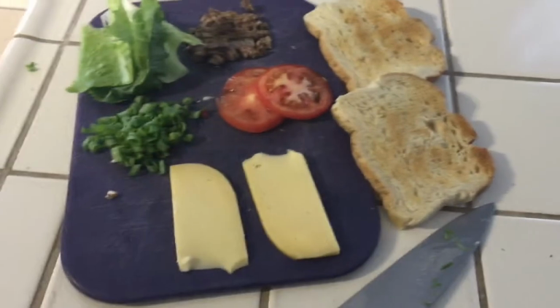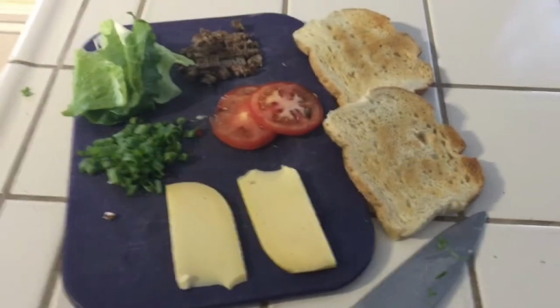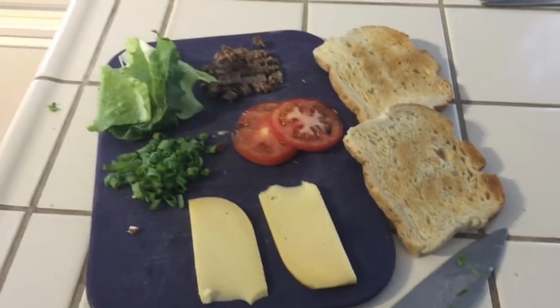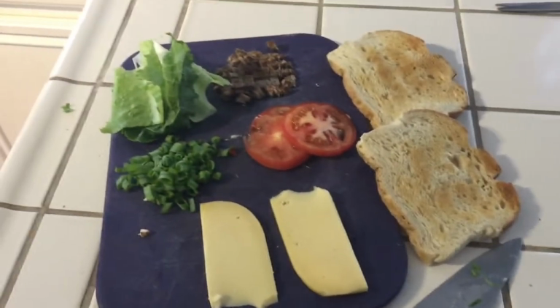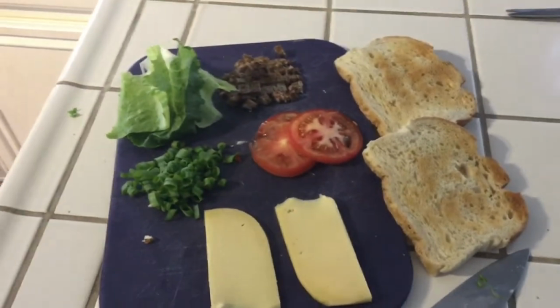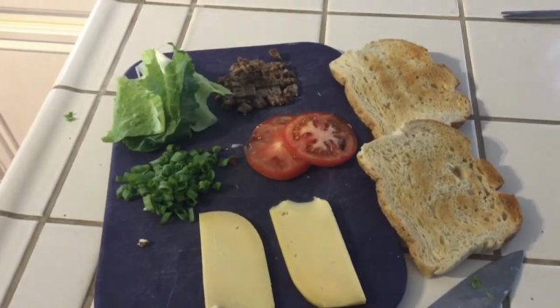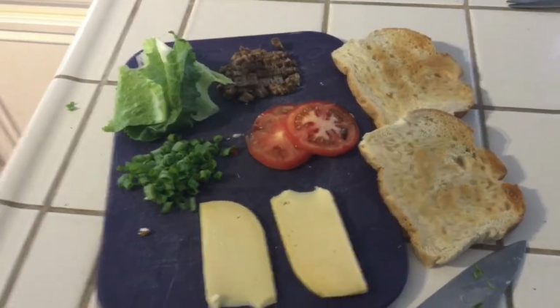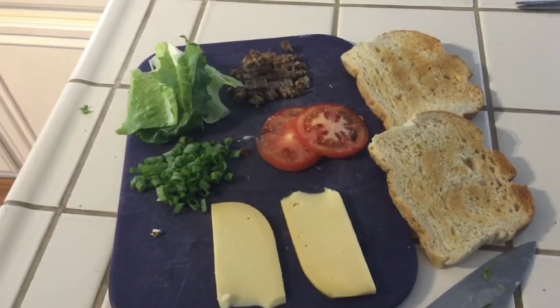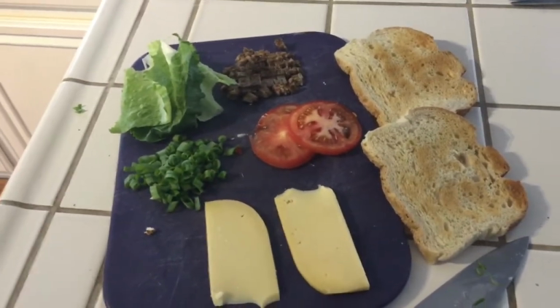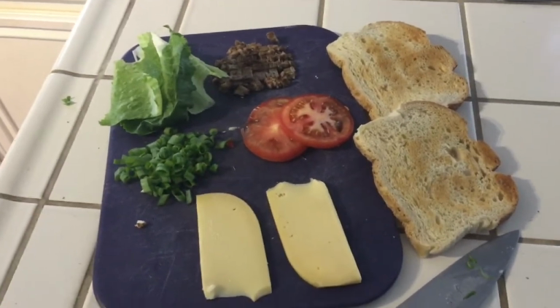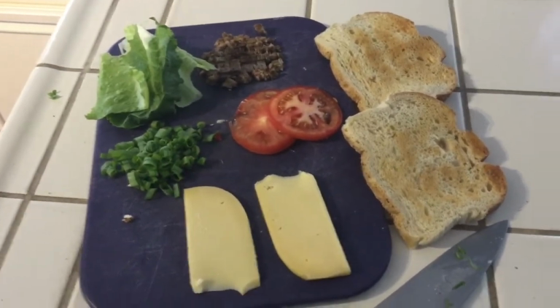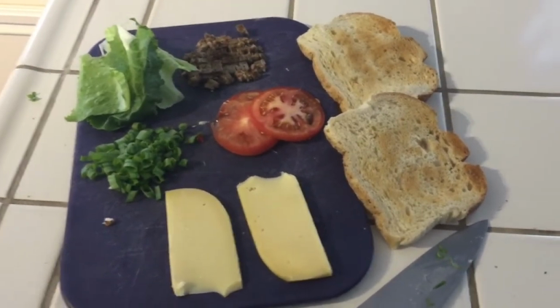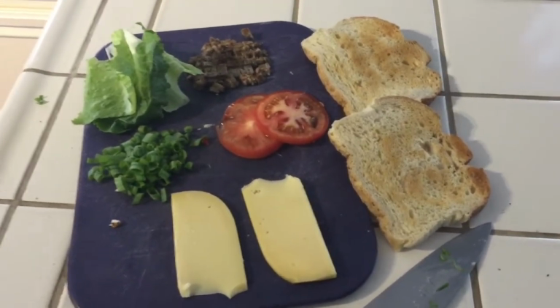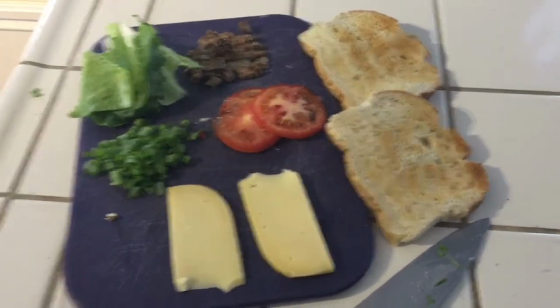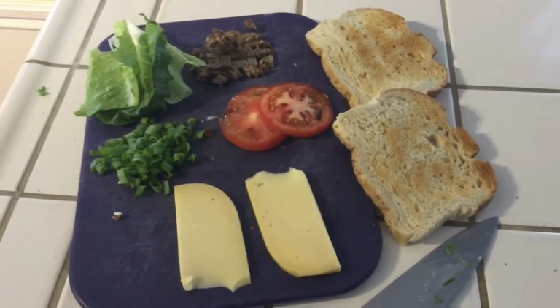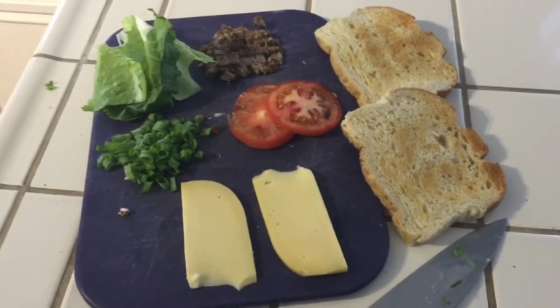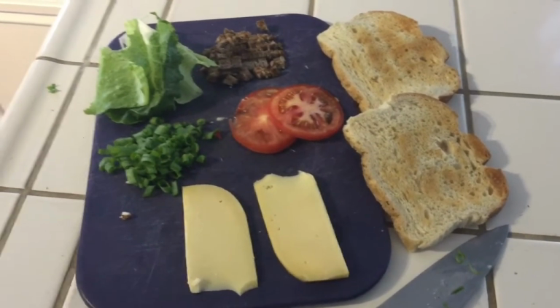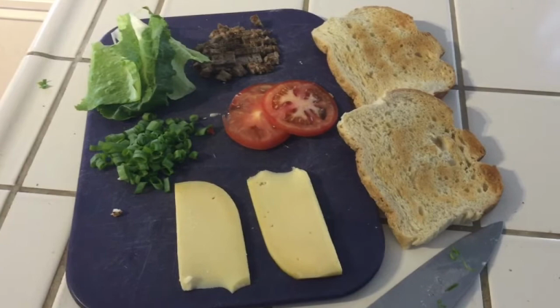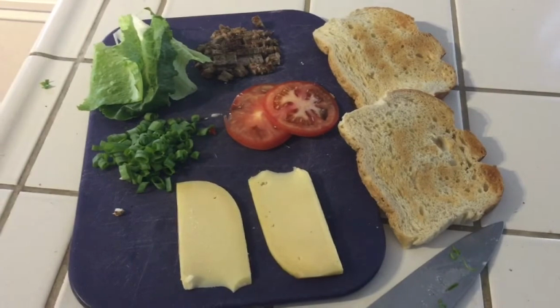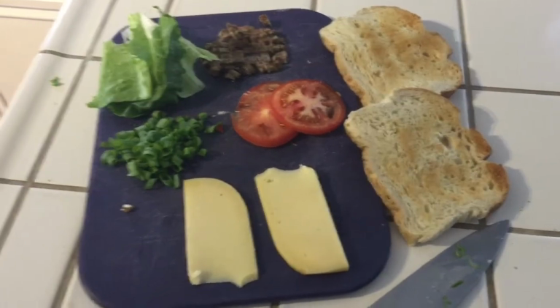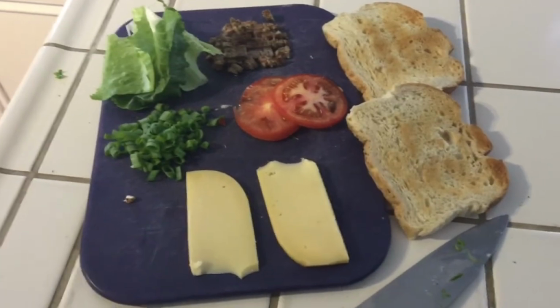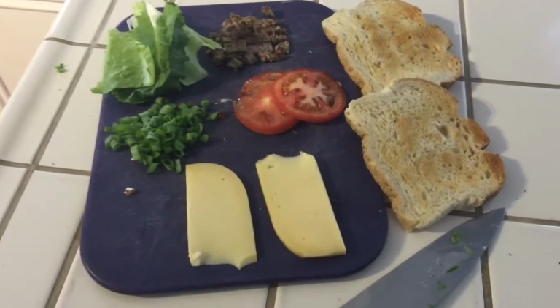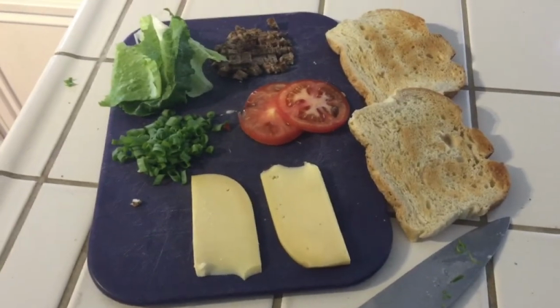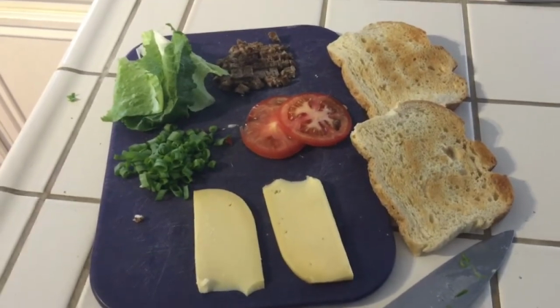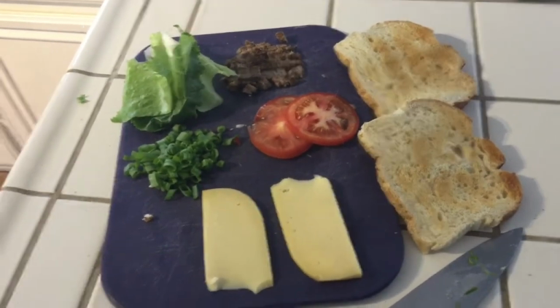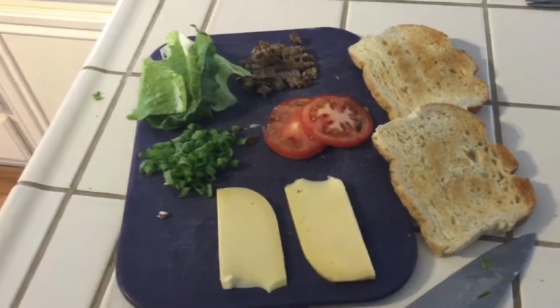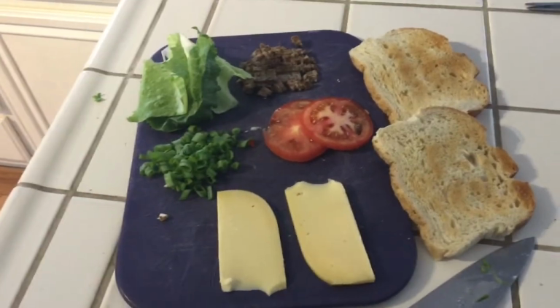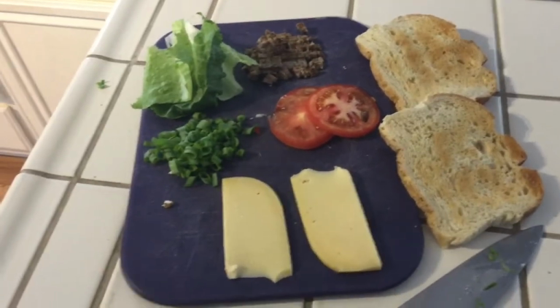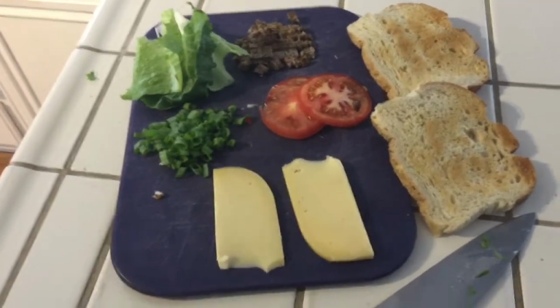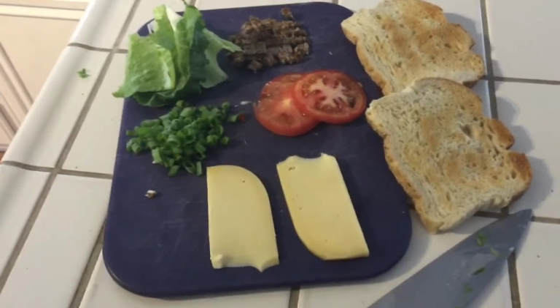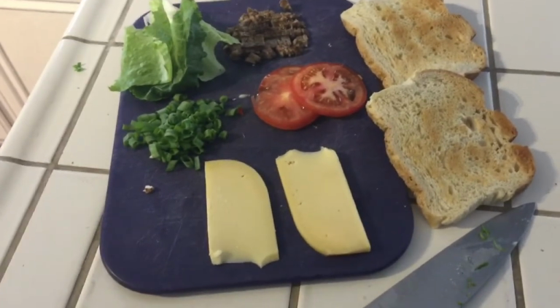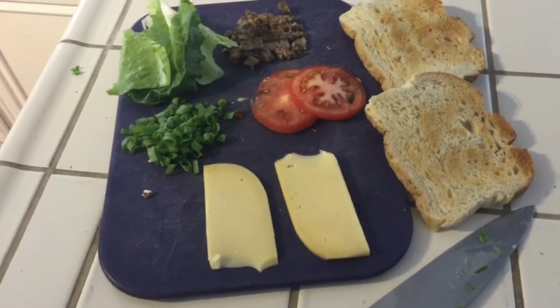What I'm about to show you is the most amazing hamburger you've ever had in your entire life. Bar none, kid you not. This is amazing.